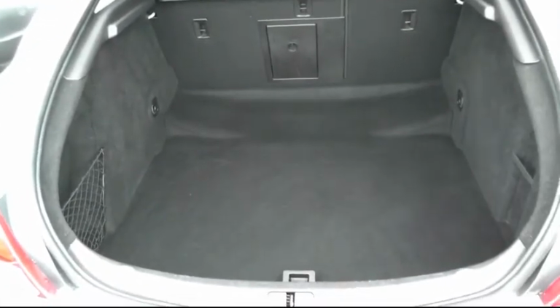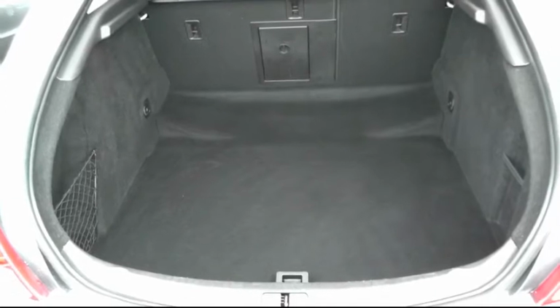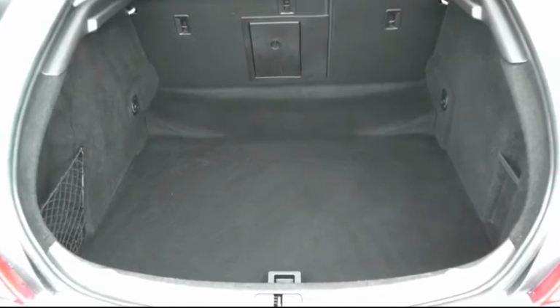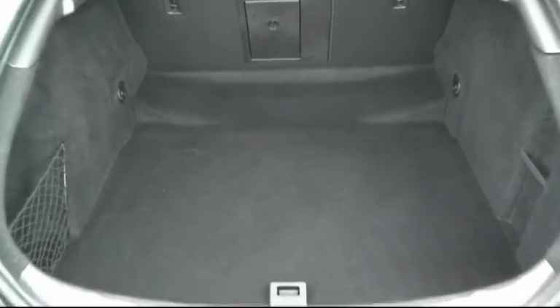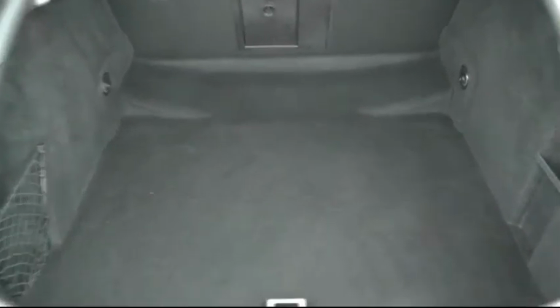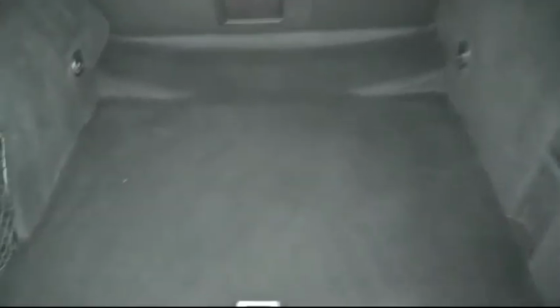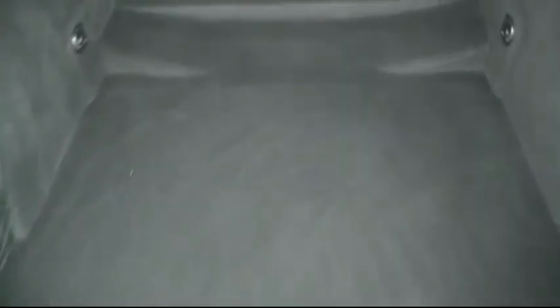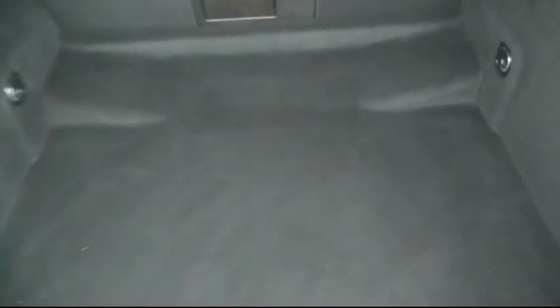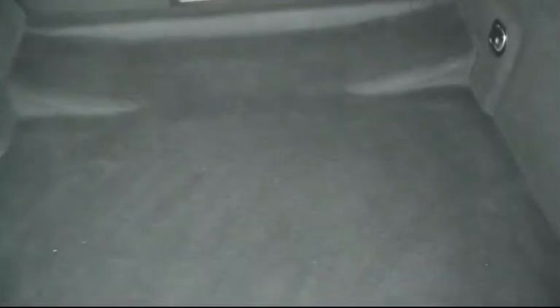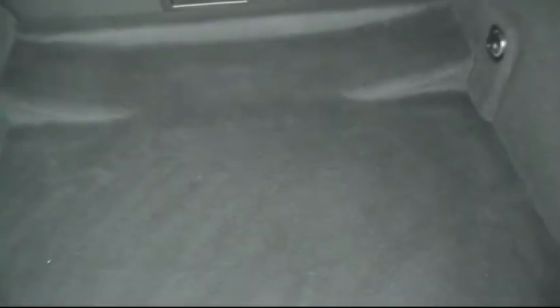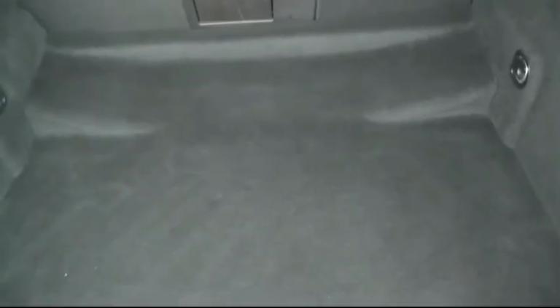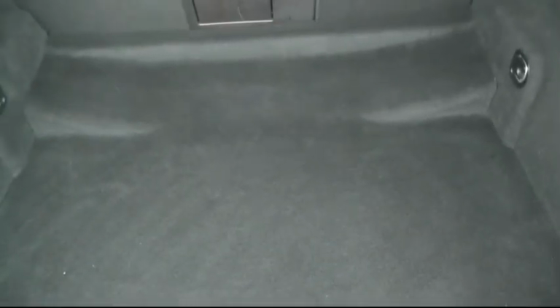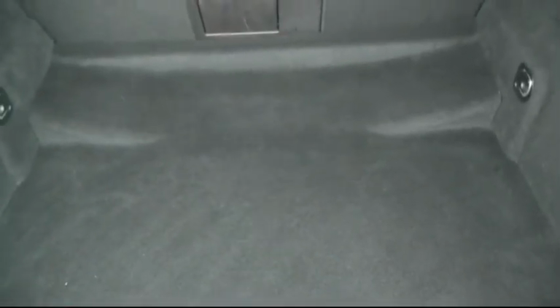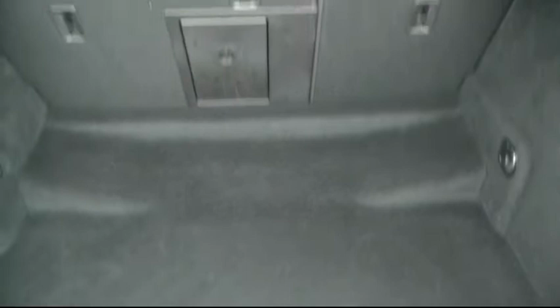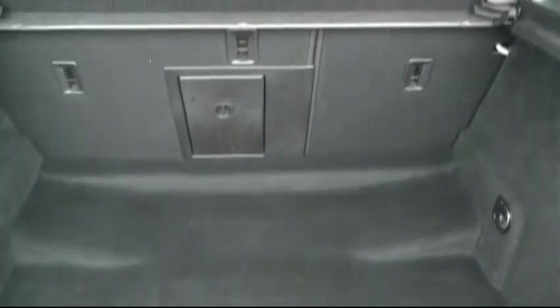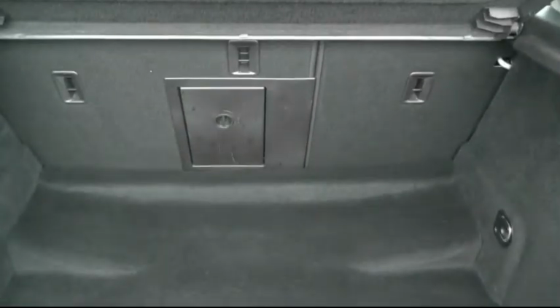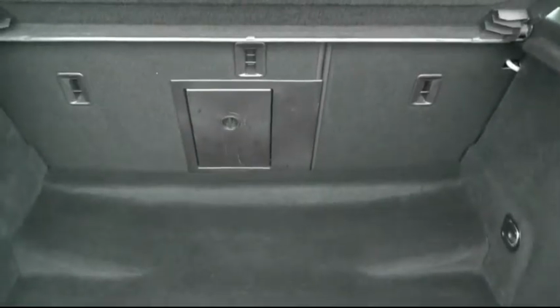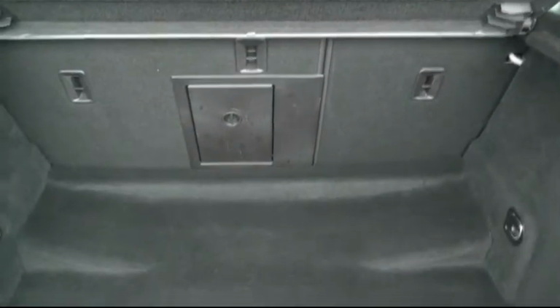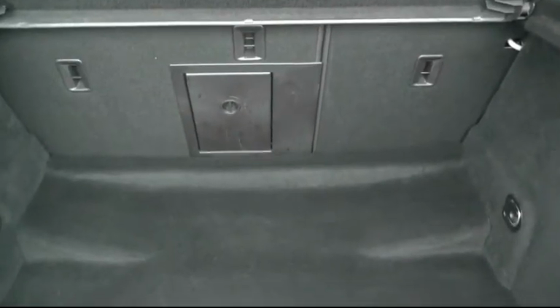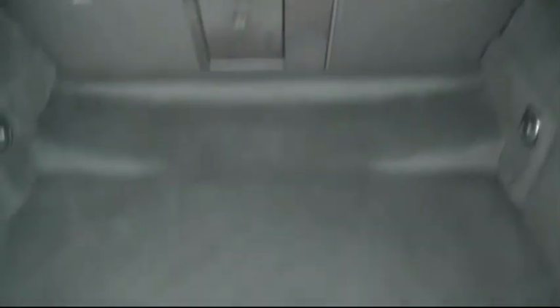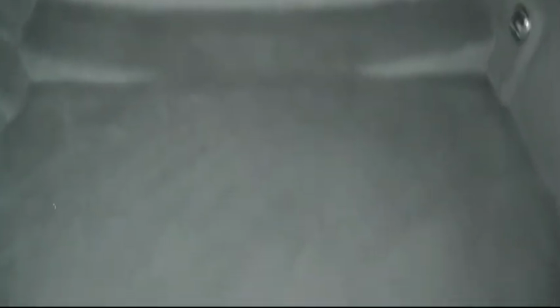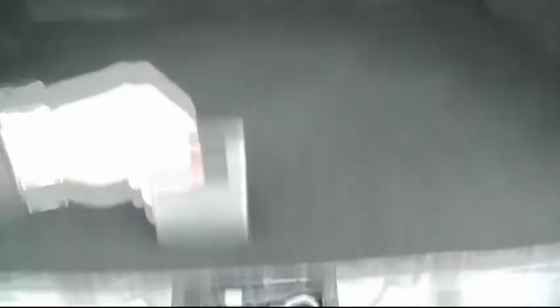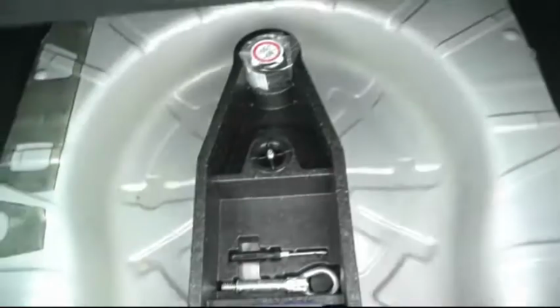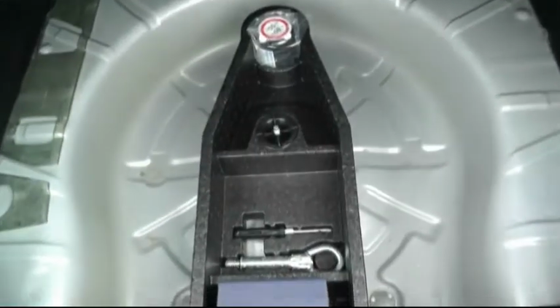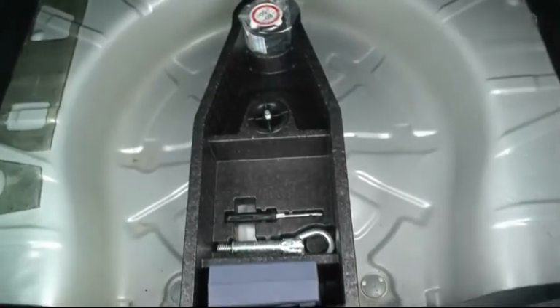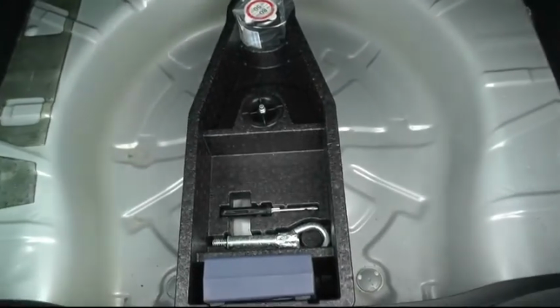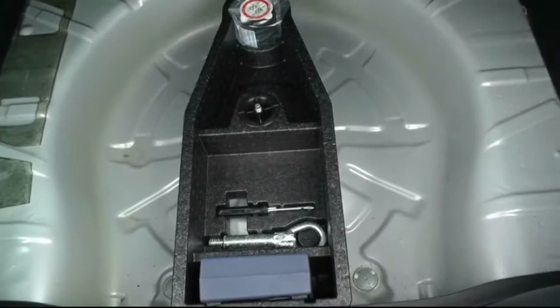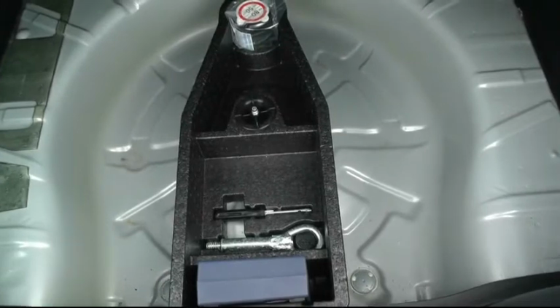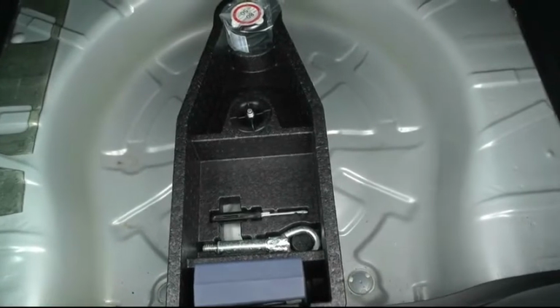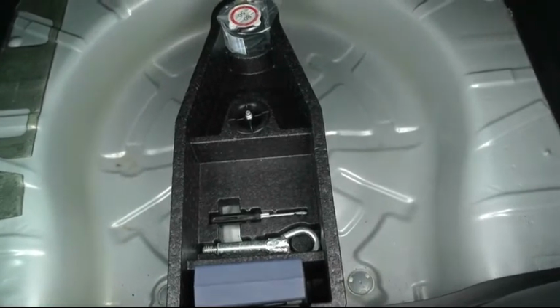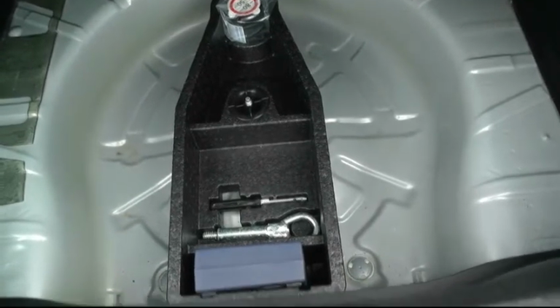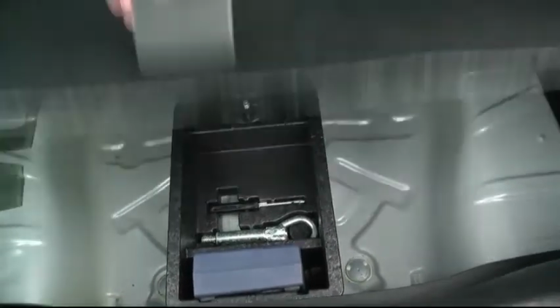Looking in the boot, you have a fantastic boot space, ideal for a family. You've also got a 60/40 split on the rear seats. In the boot you also have, in lieu of a spare wheel, an inflation kit.